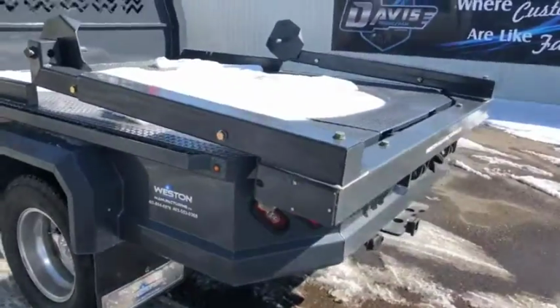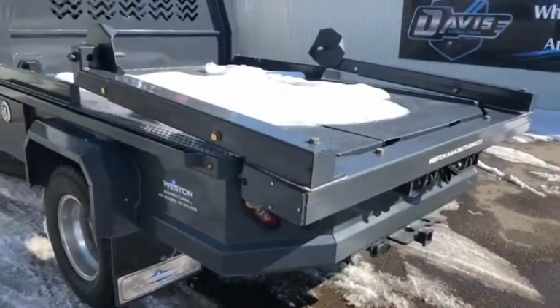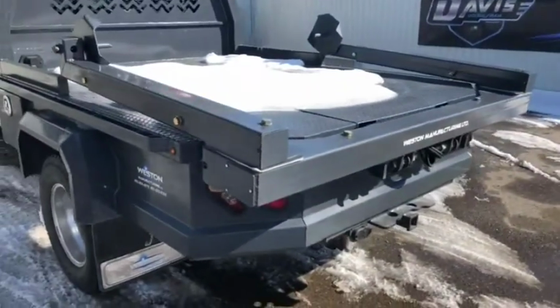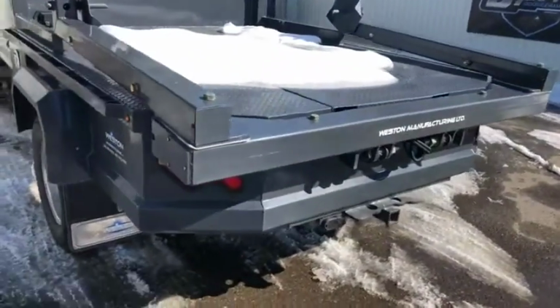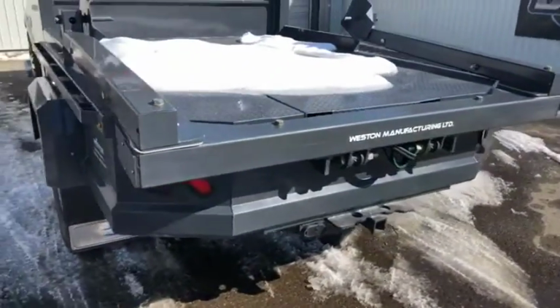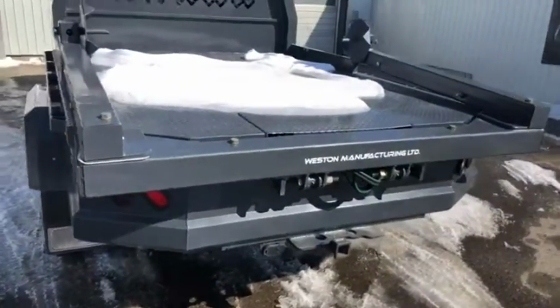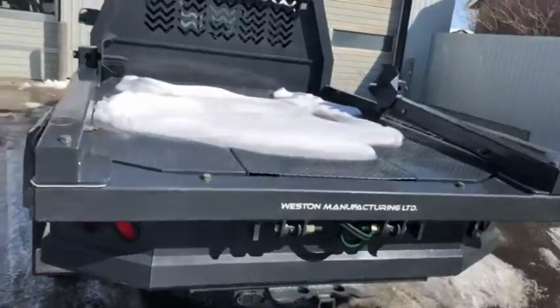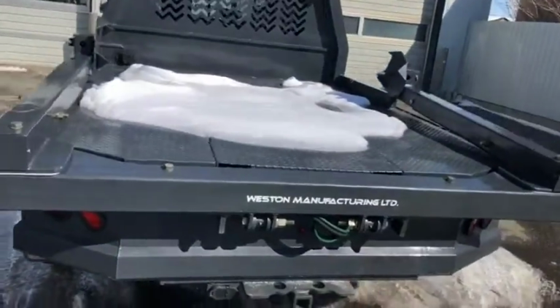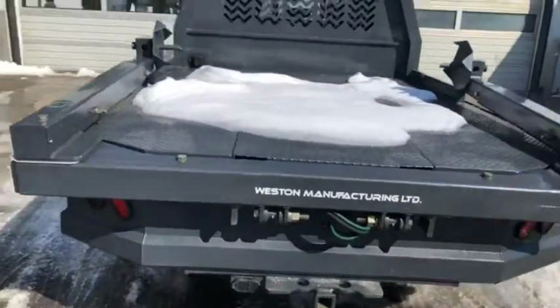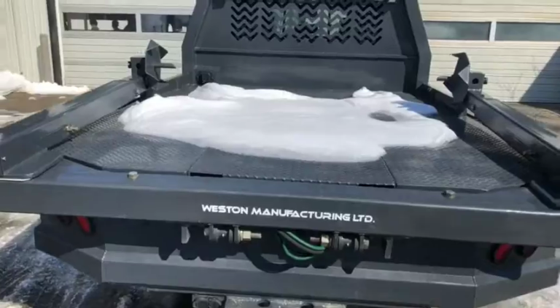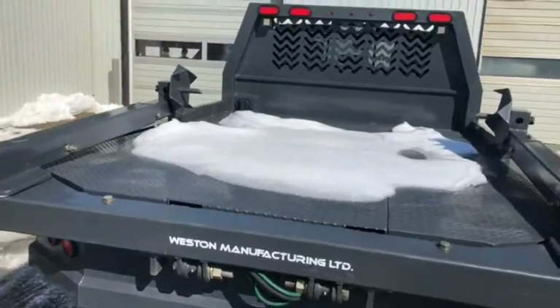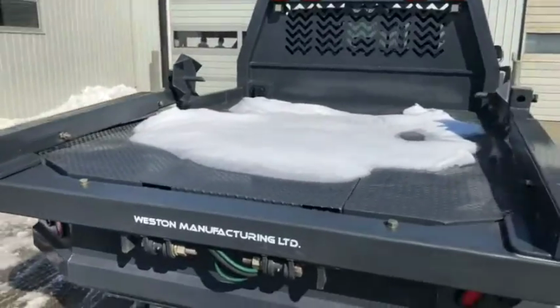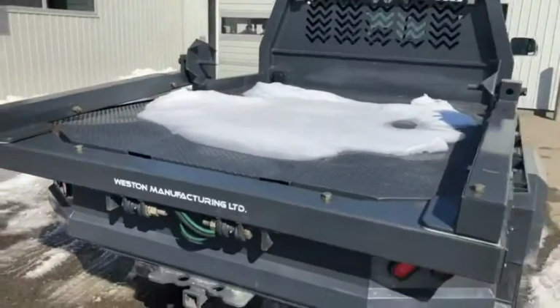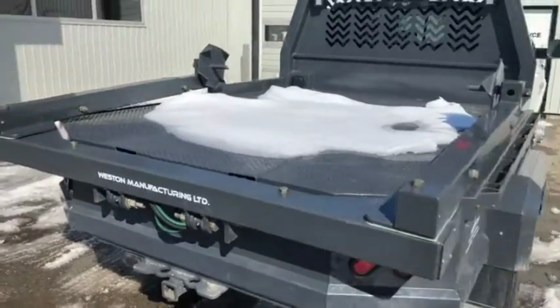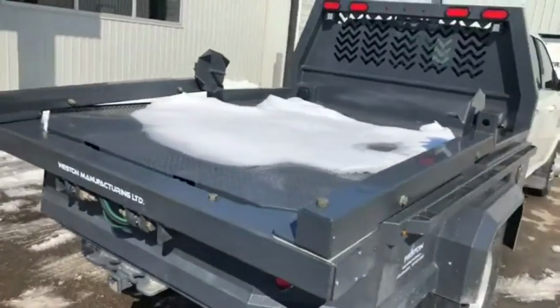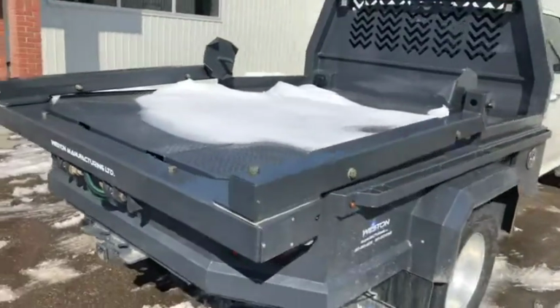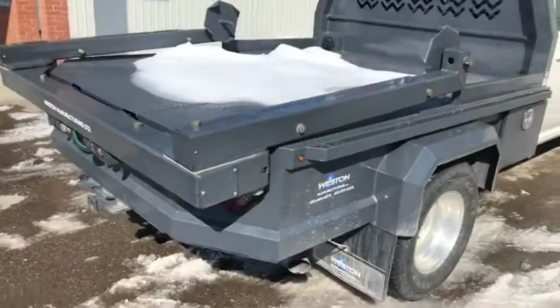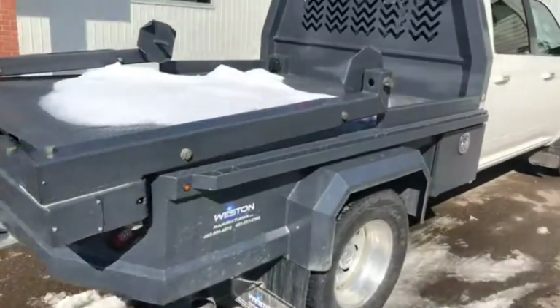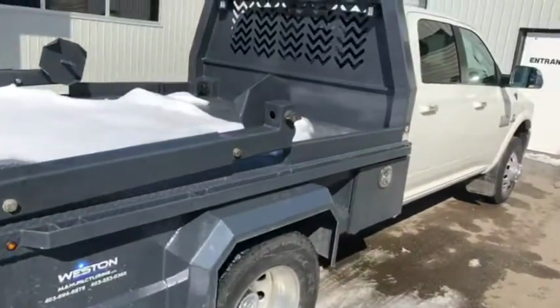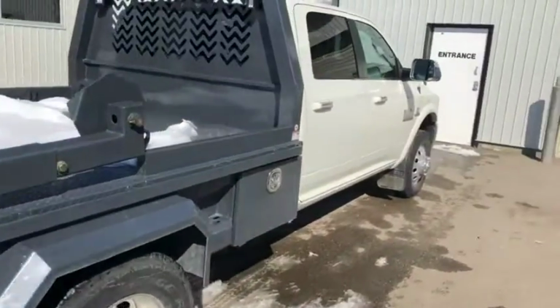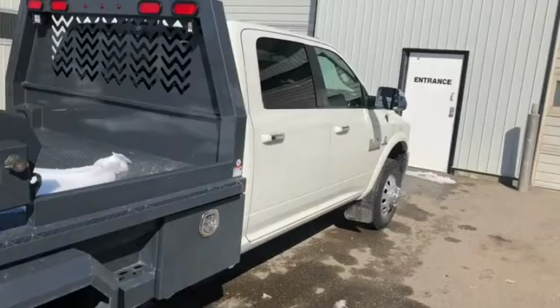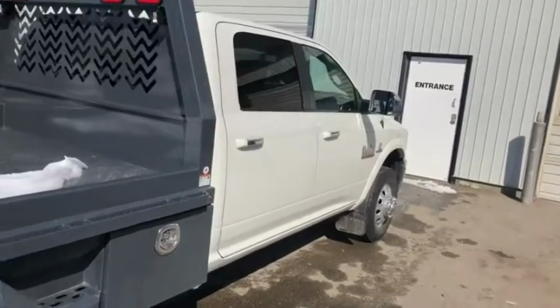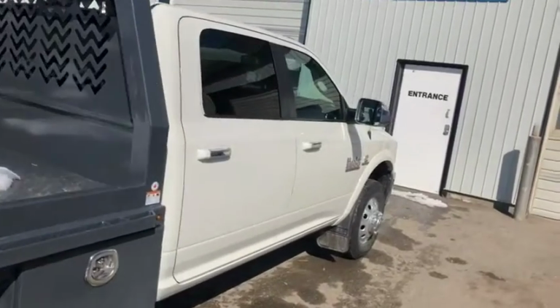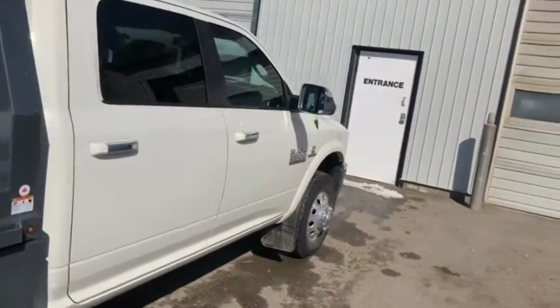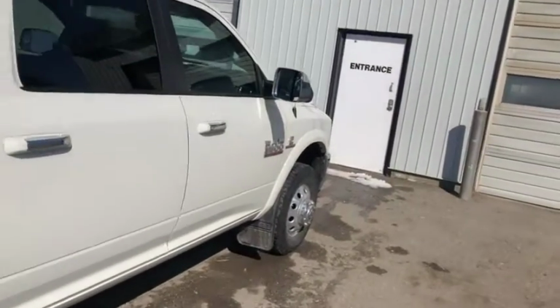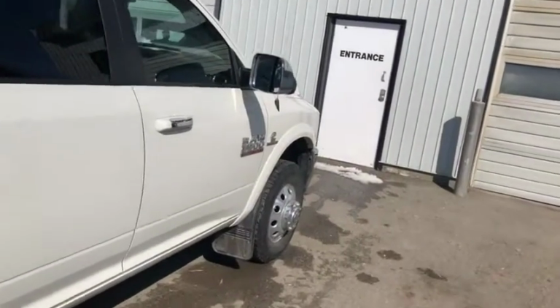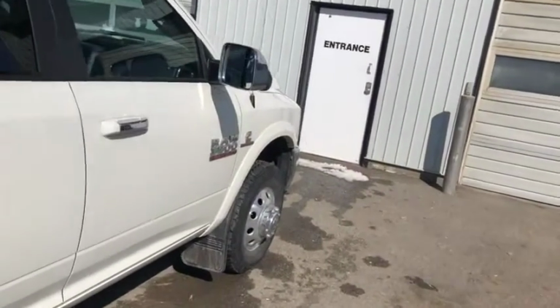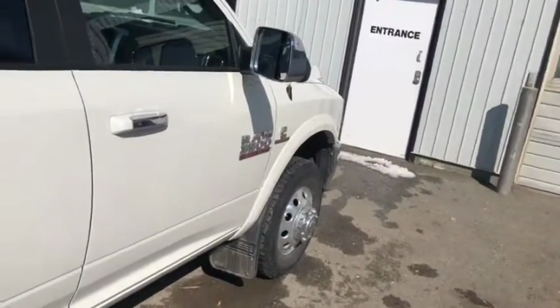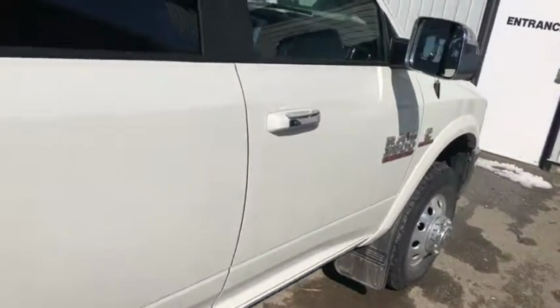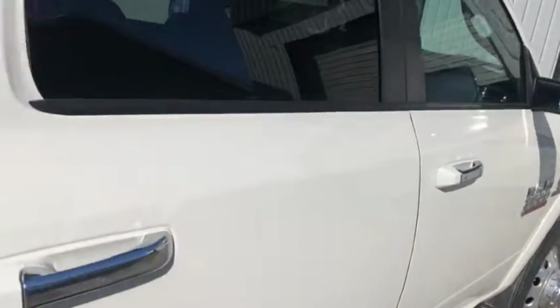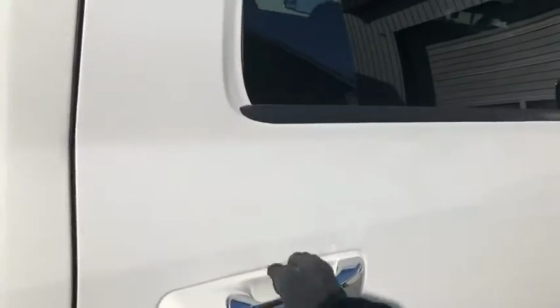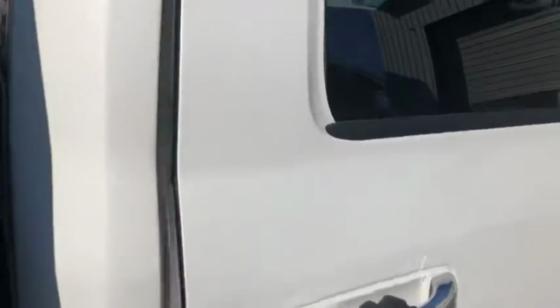The vehicle comes with keyless entry, remote start, and push button start. This truck is still a fully loaded Laramie — it's a nice truck. As we make our way towards the front and take a quick peek on the back, it does have the Ram 3500 Cummins turbo diesel engine.